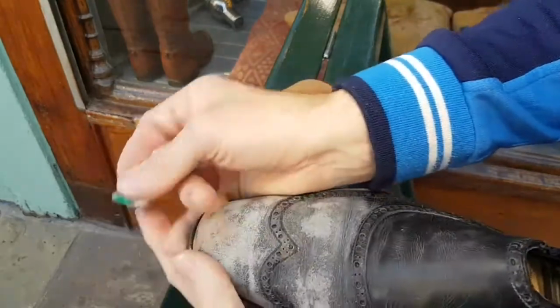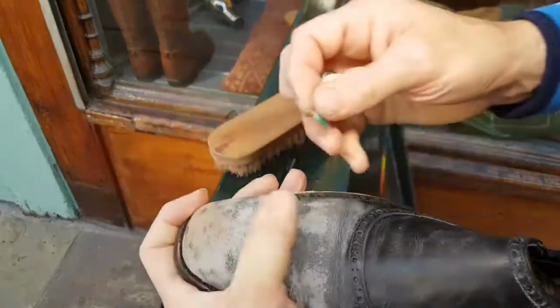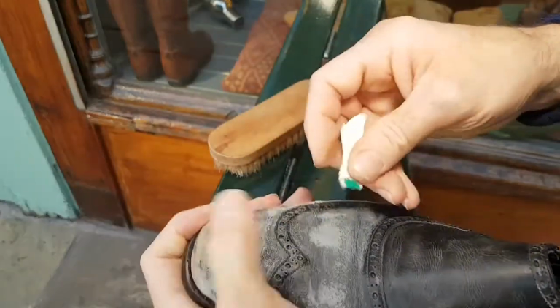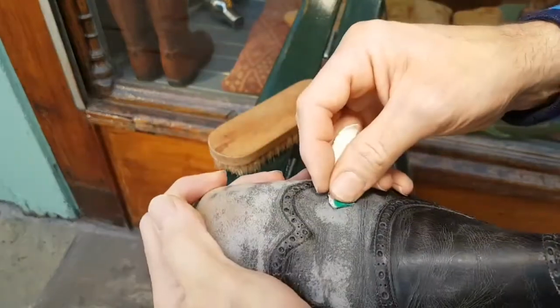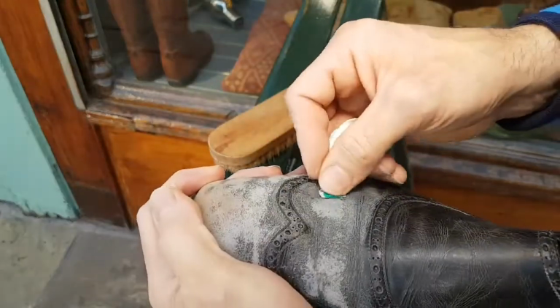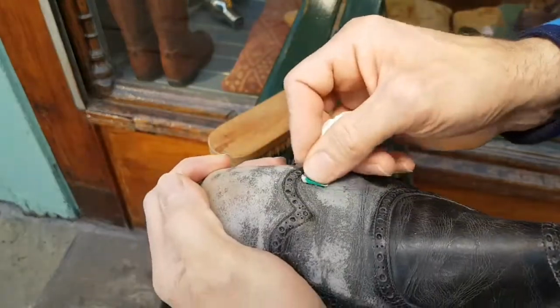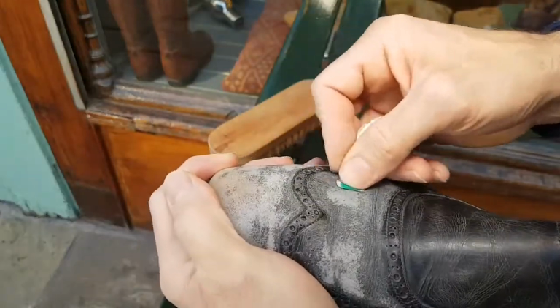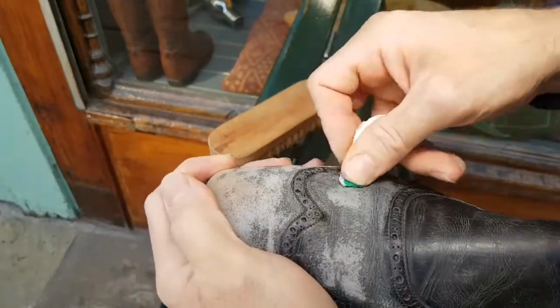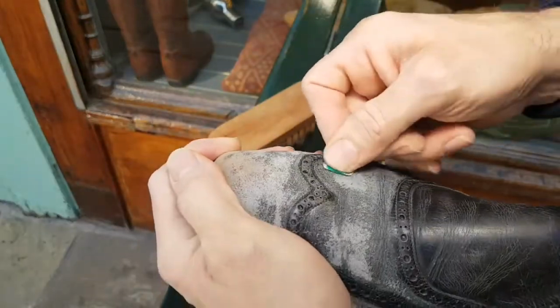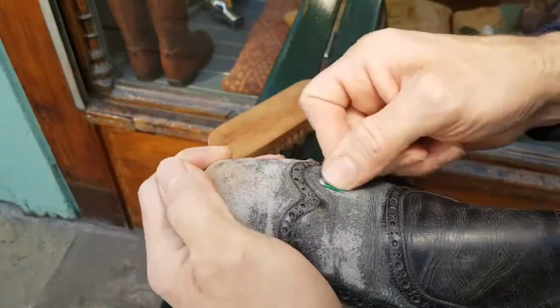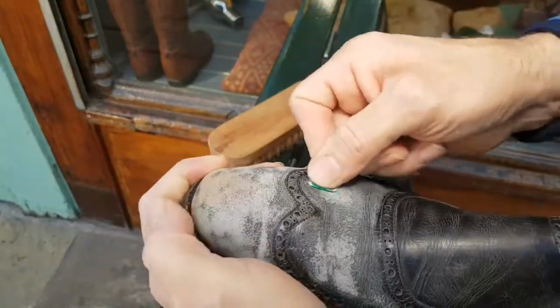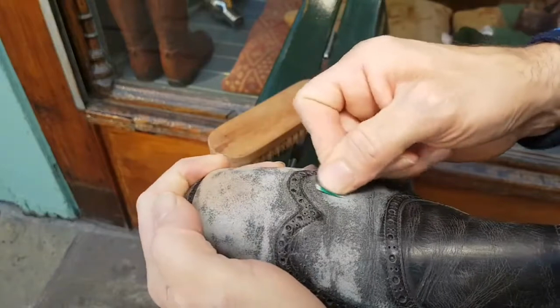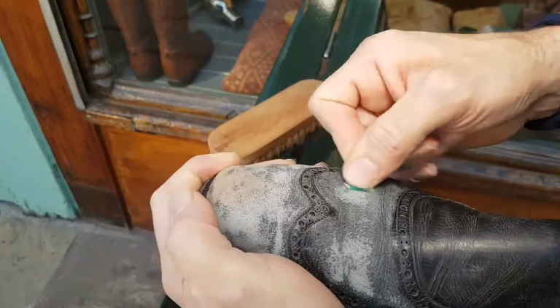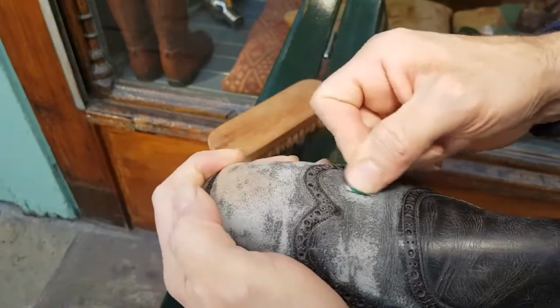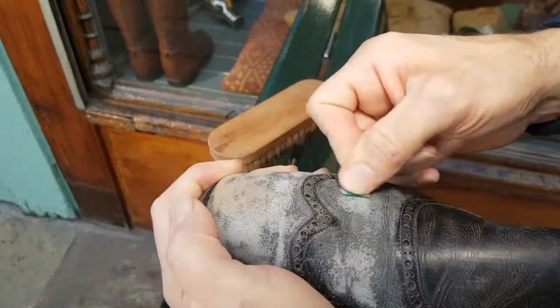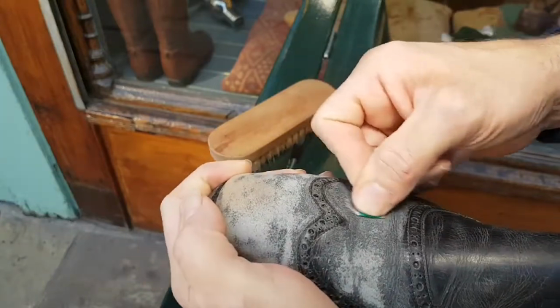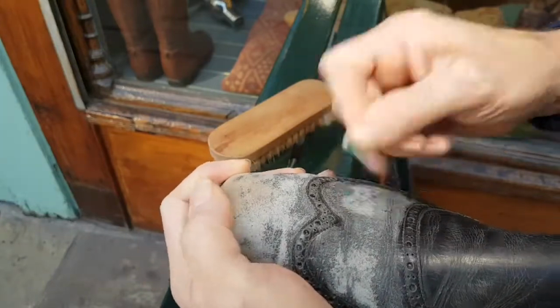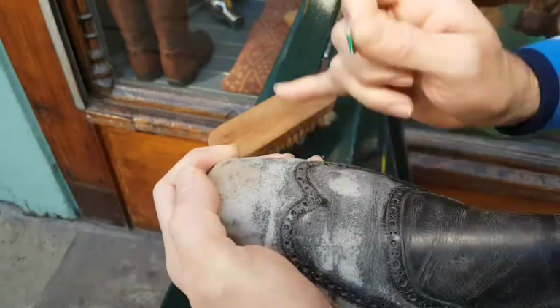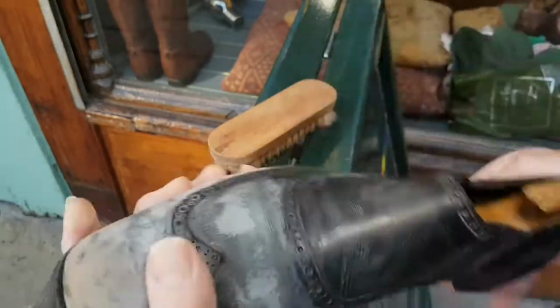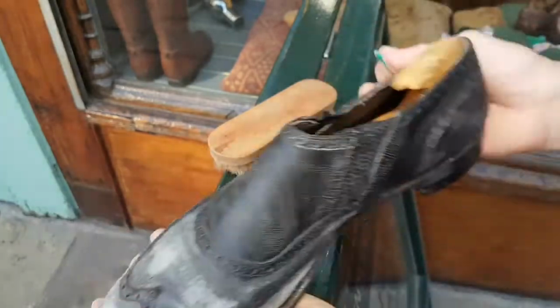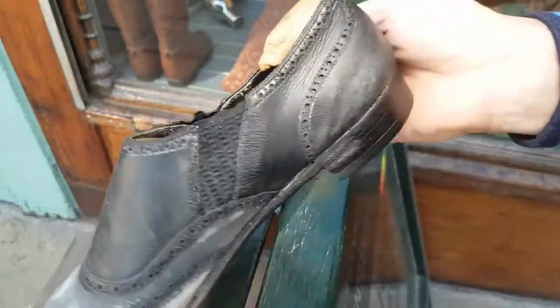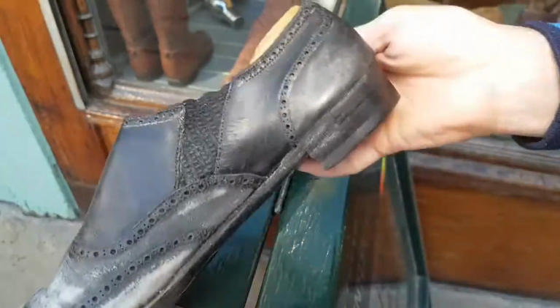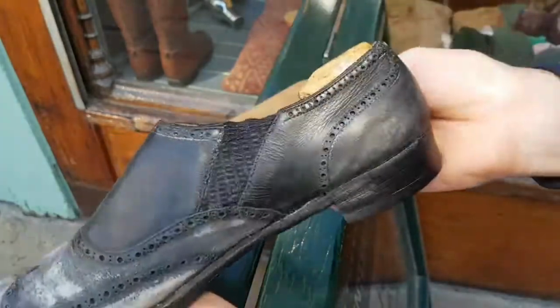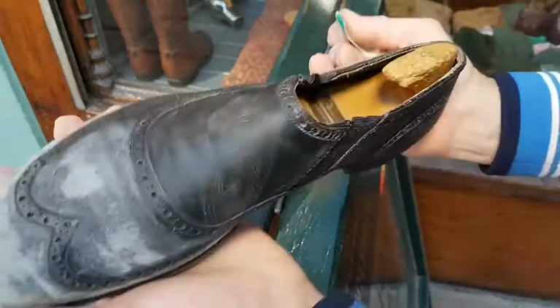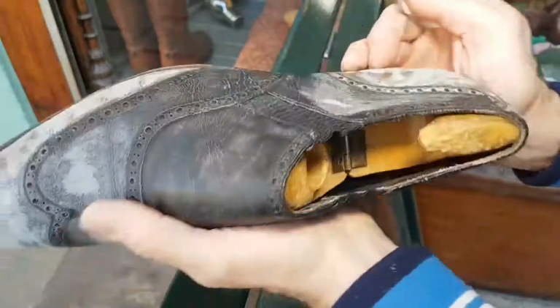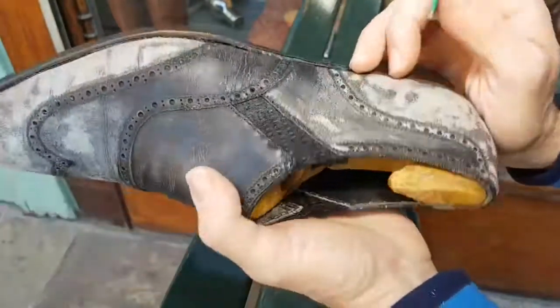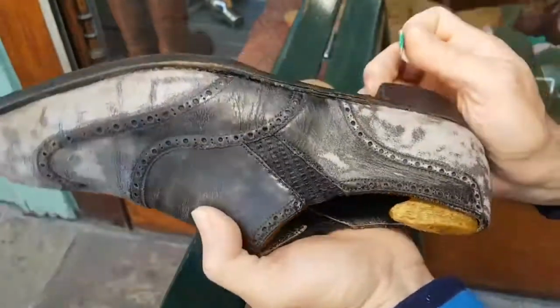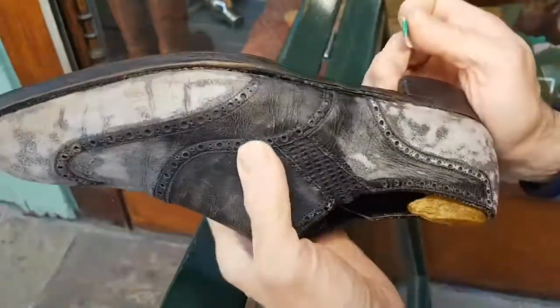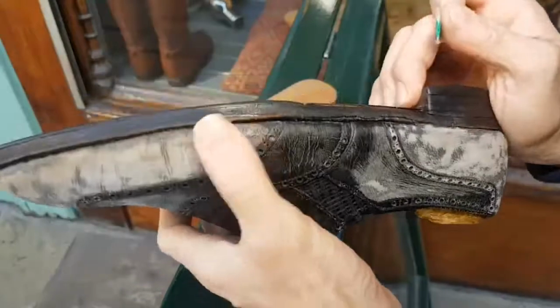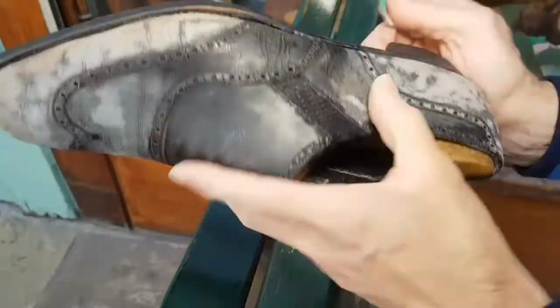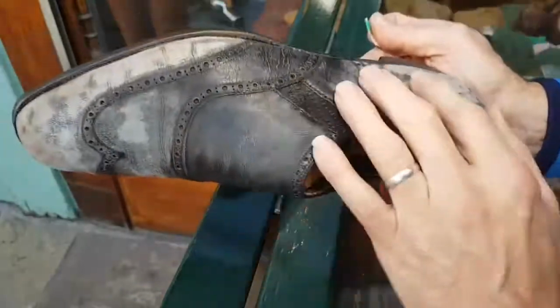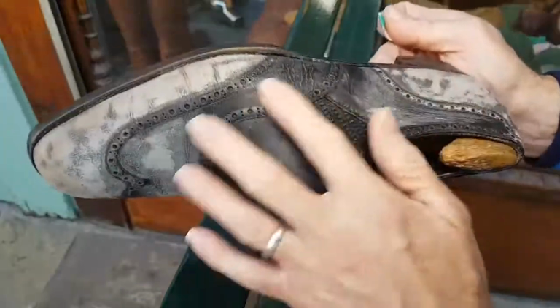Get them re-dyed, get them polished to a mirror finish, and start wearing them. Because even to get to this grotty-looking stage, this shoe has had tens of hours of restoration.